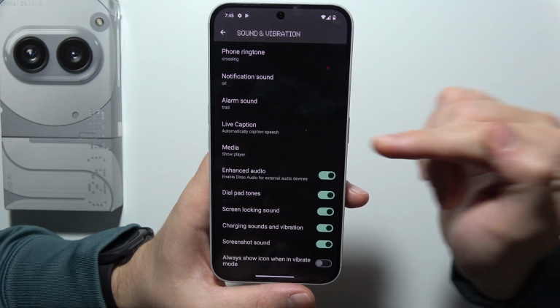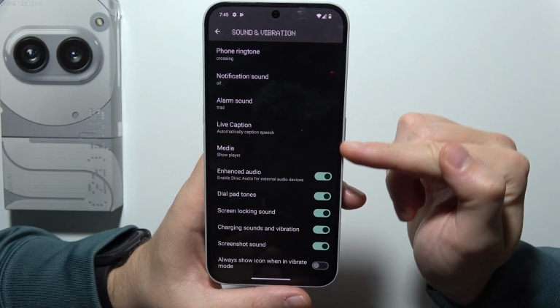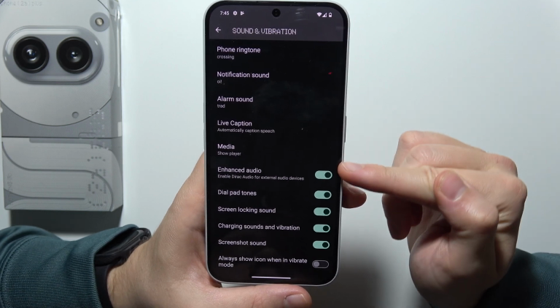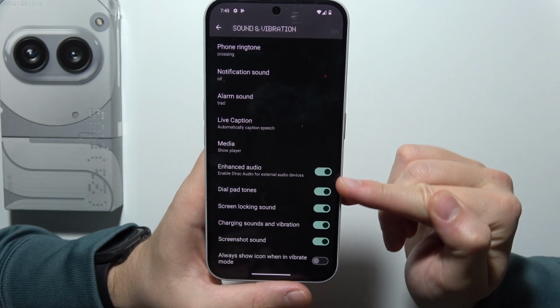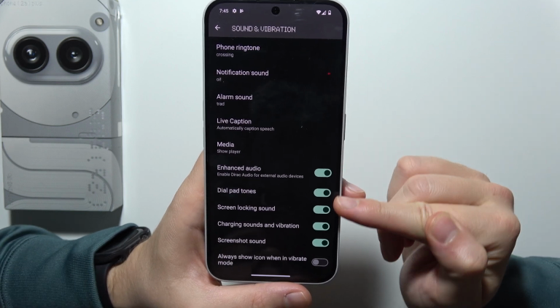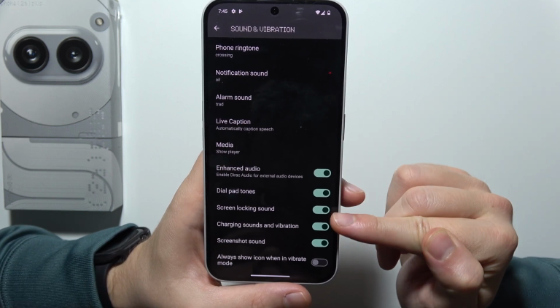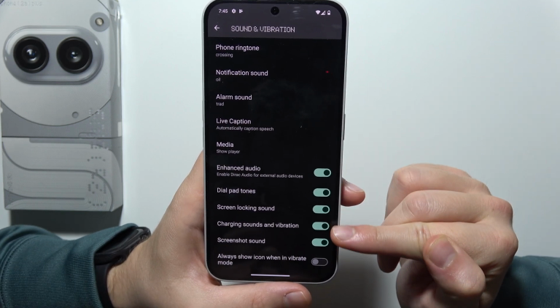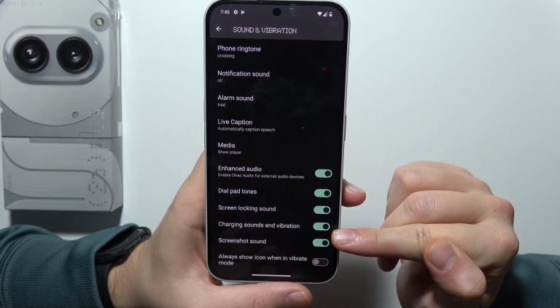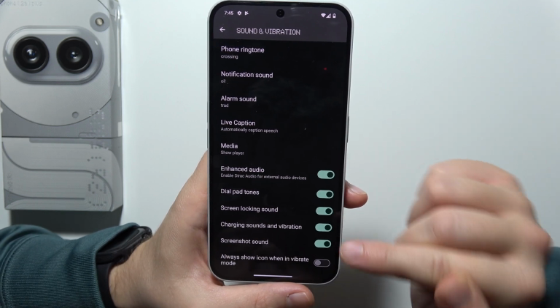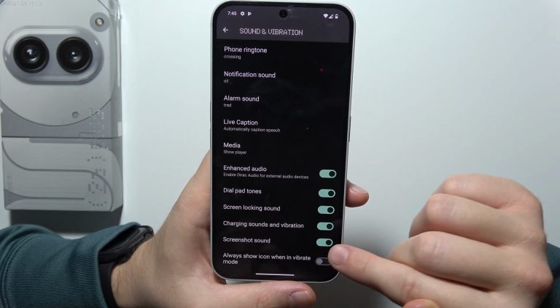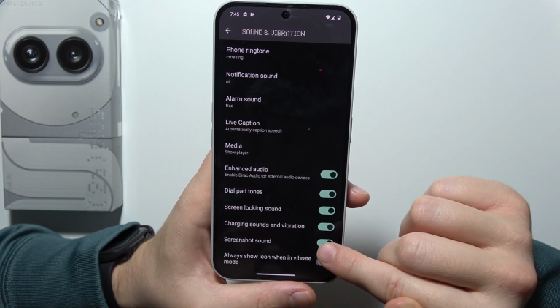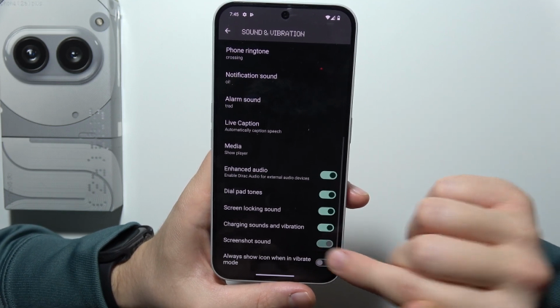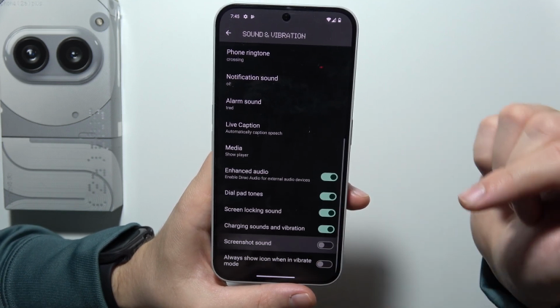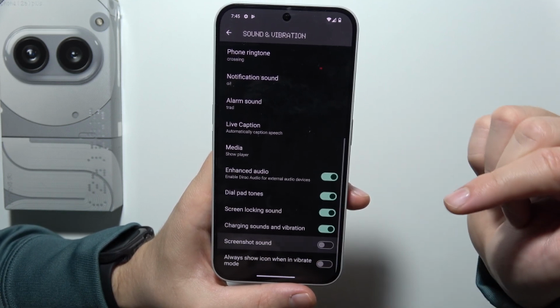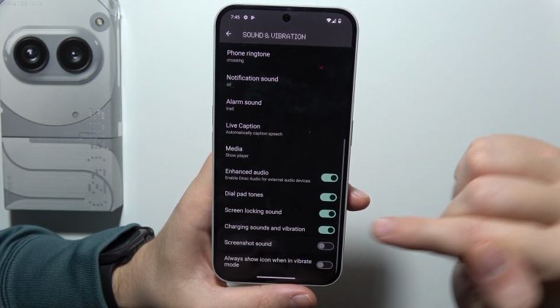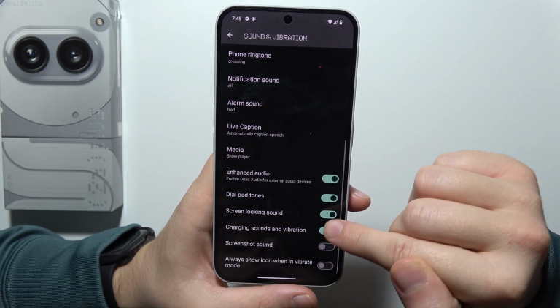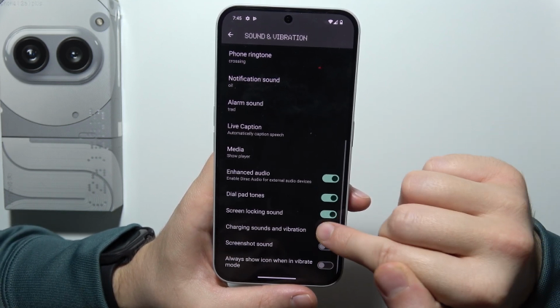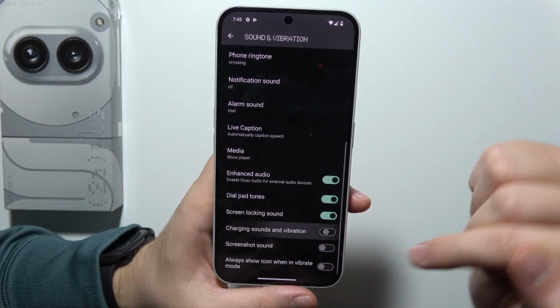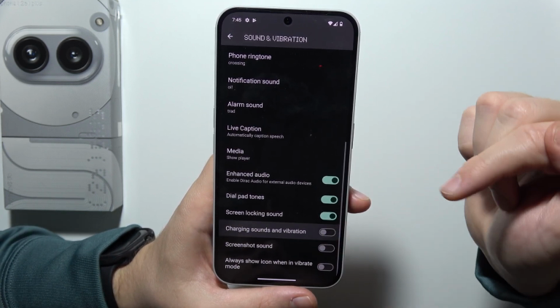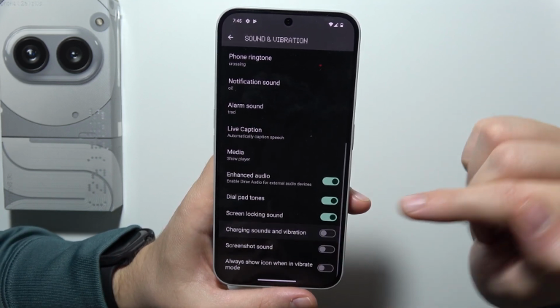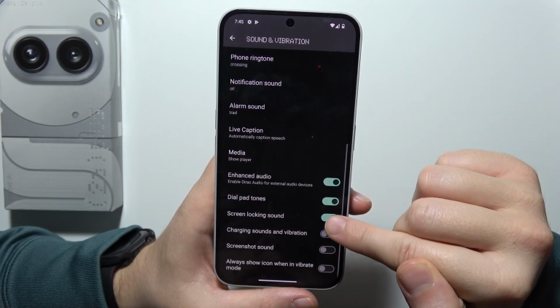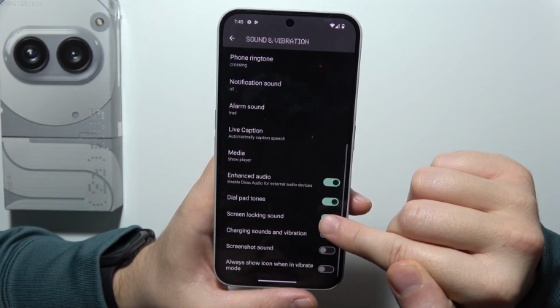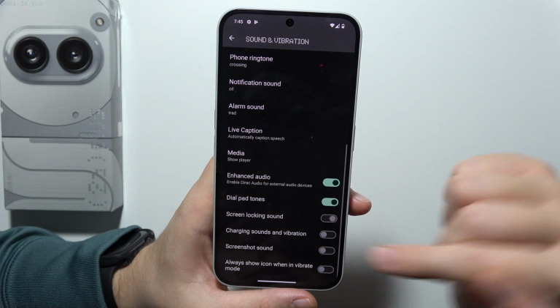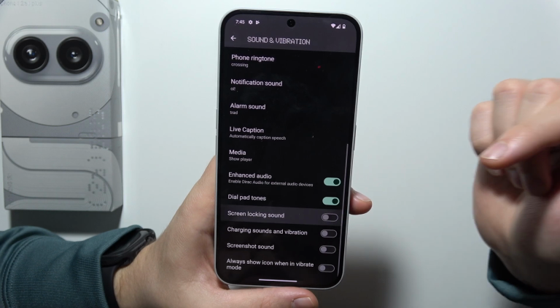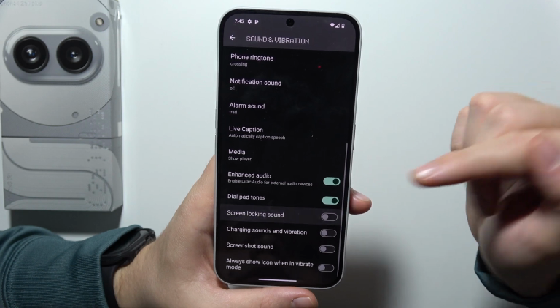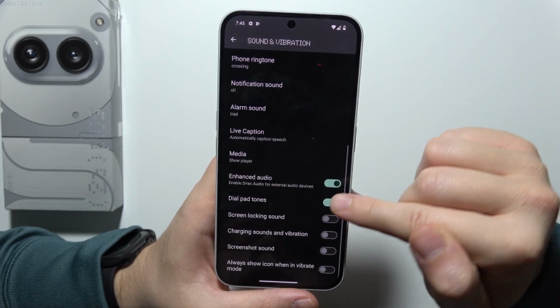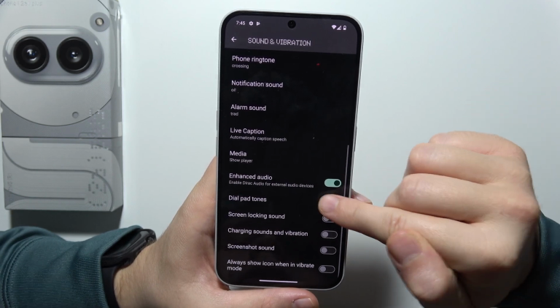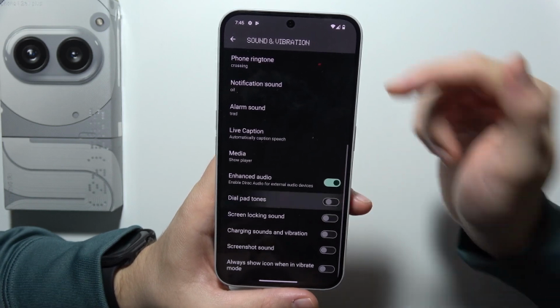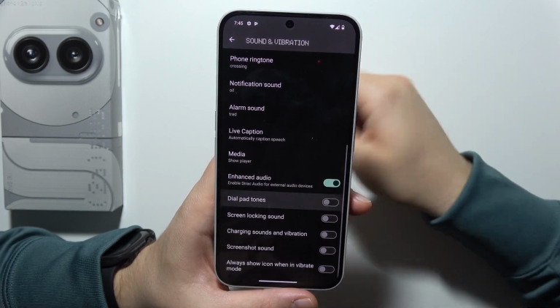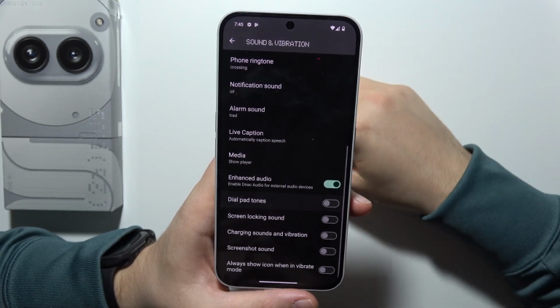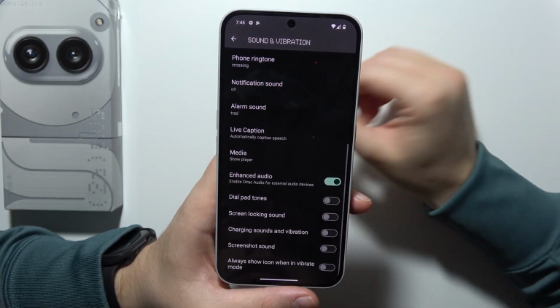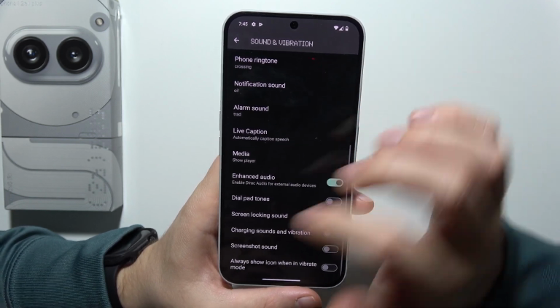The same goes for other sound settings, like the screenshot sound, charging sounds, screen locking sound, and the dial pad tones.